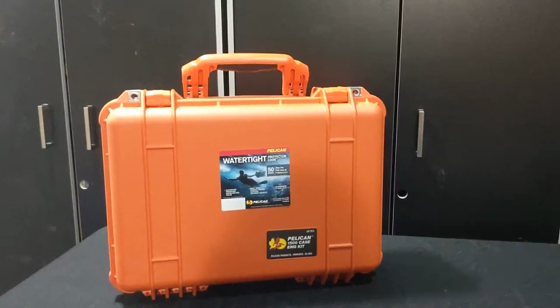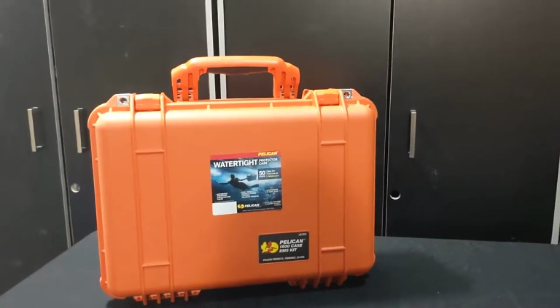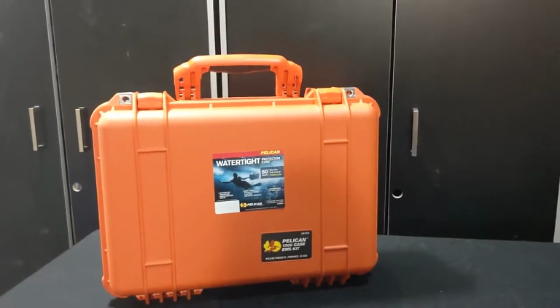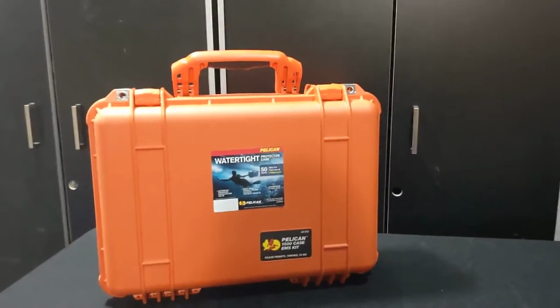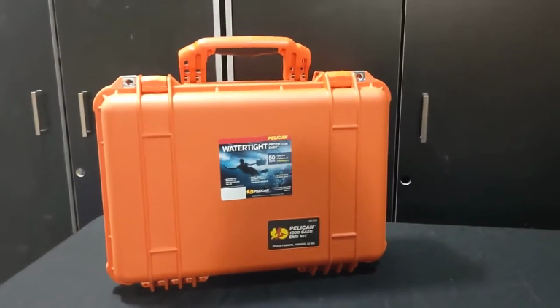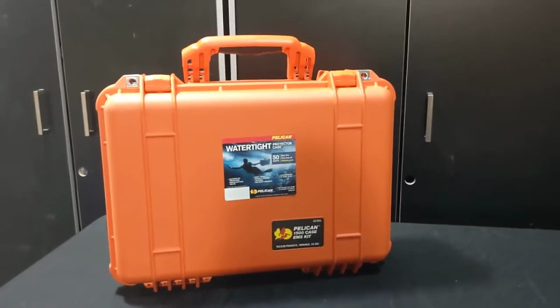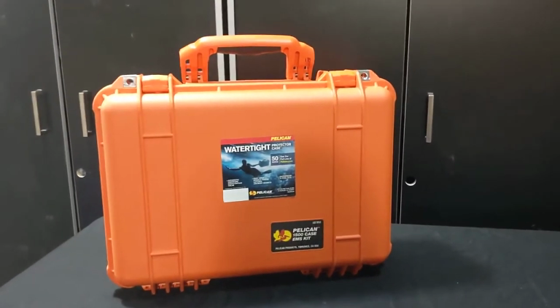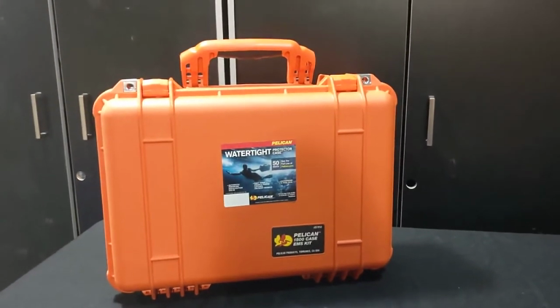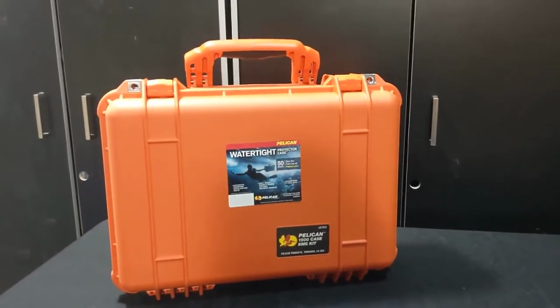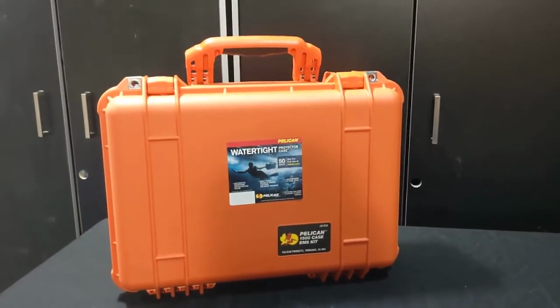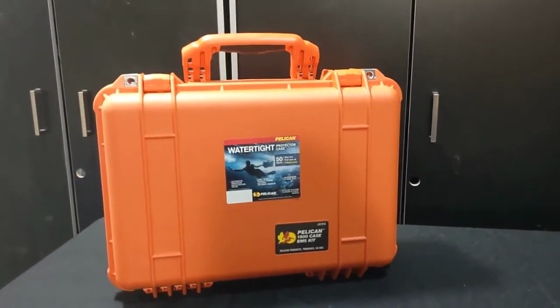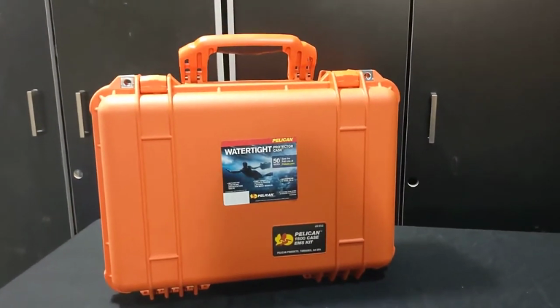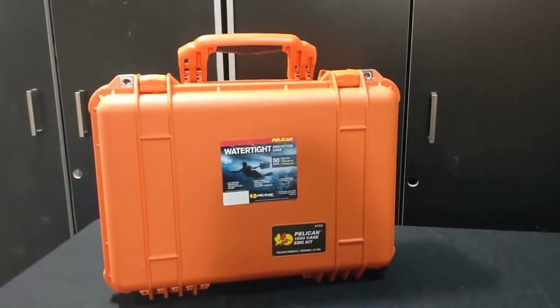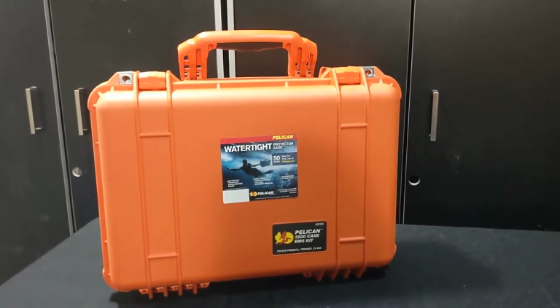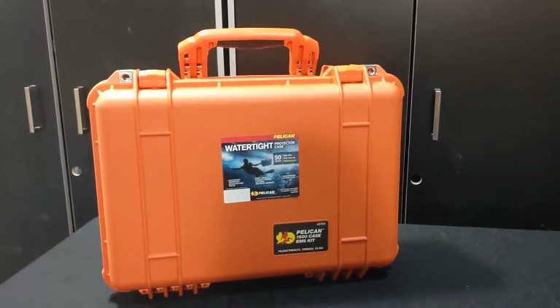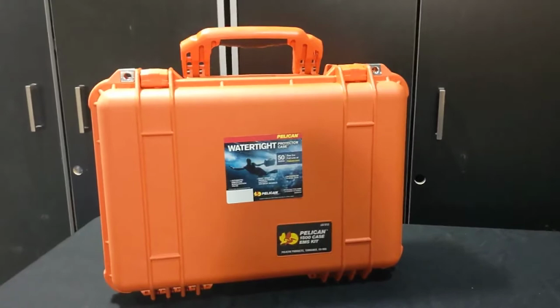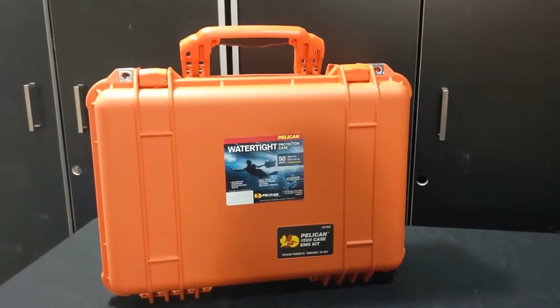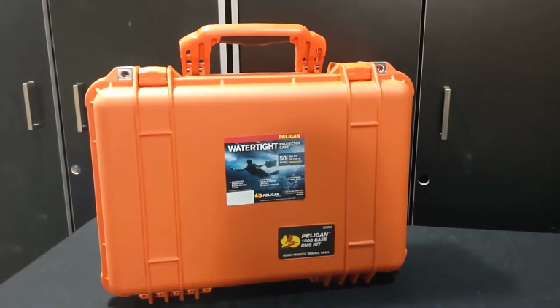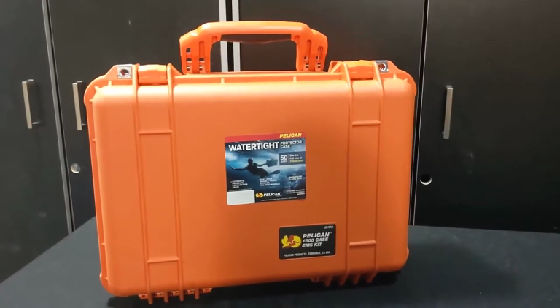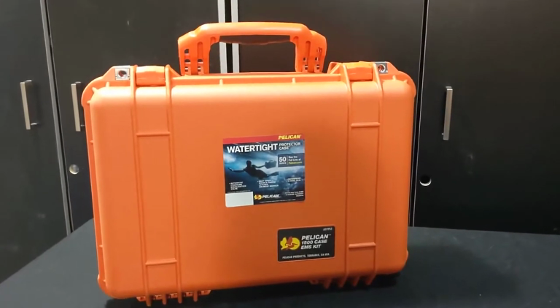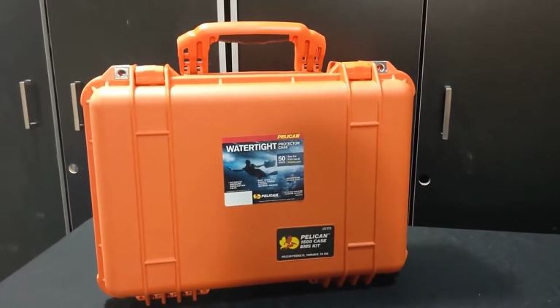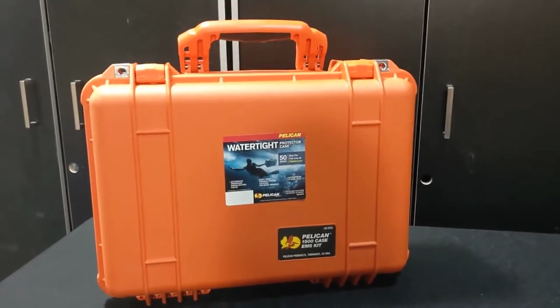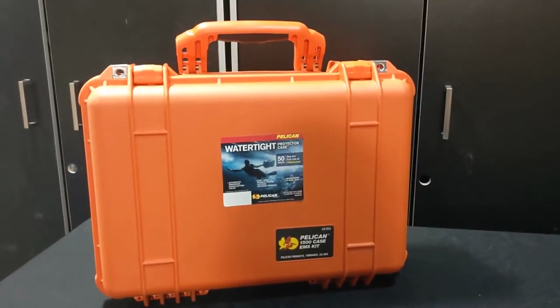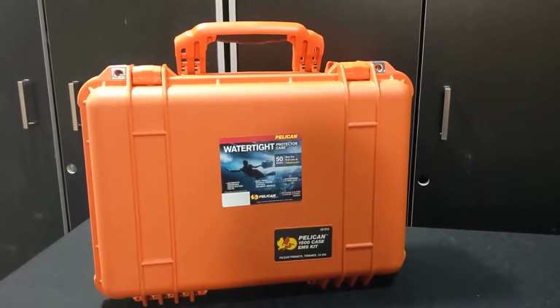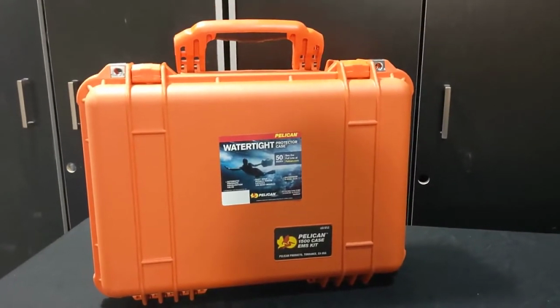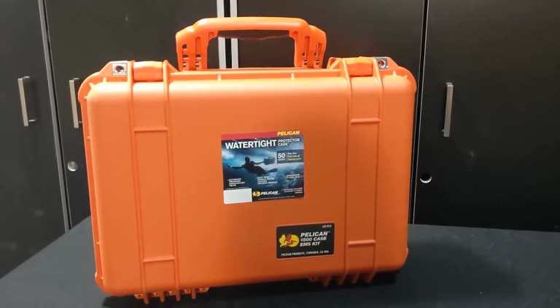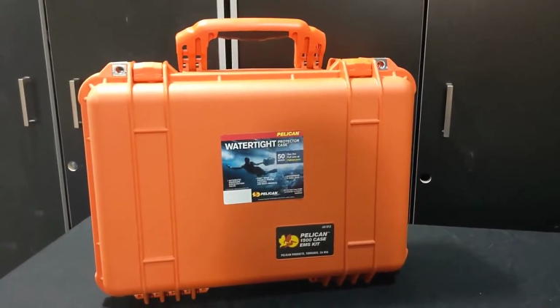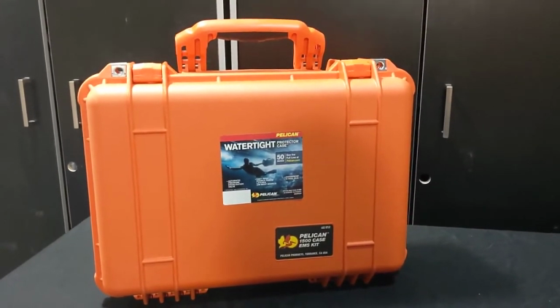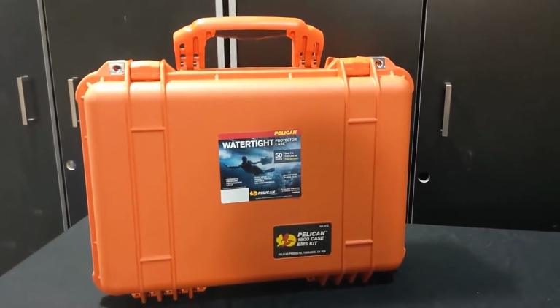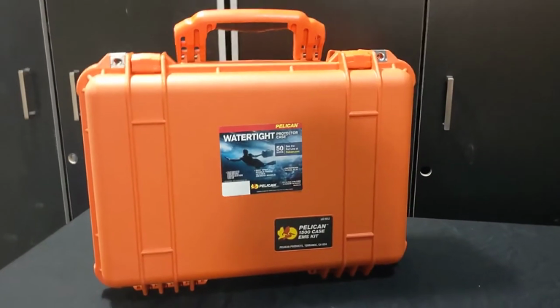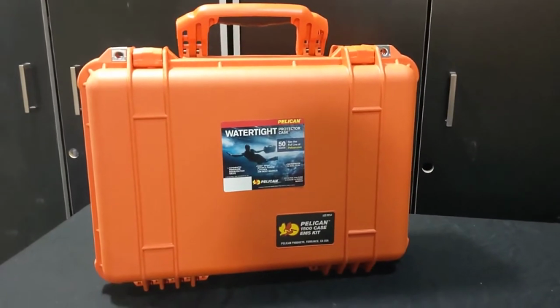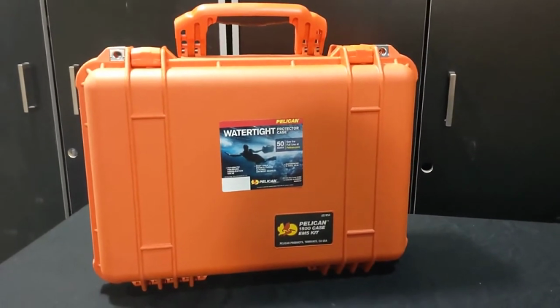This is the Pelican 1500 EMS kit. This is a great case for first aid, paramedic, and event medical use.